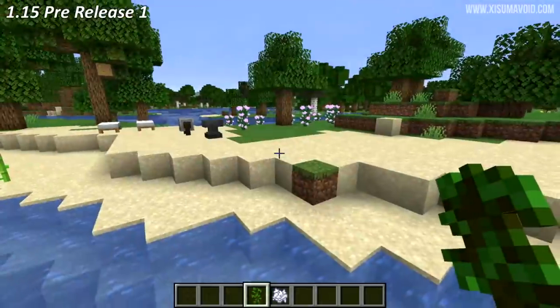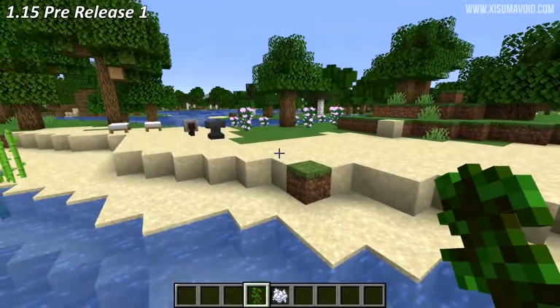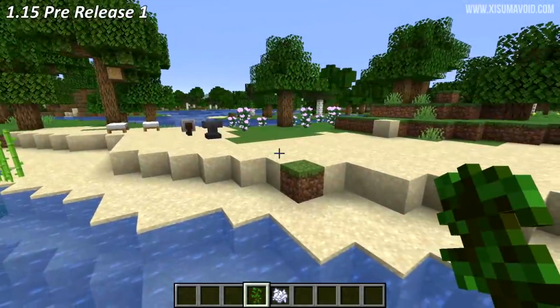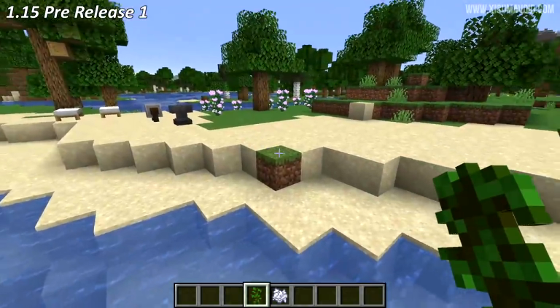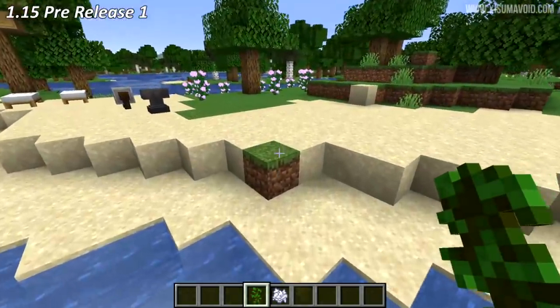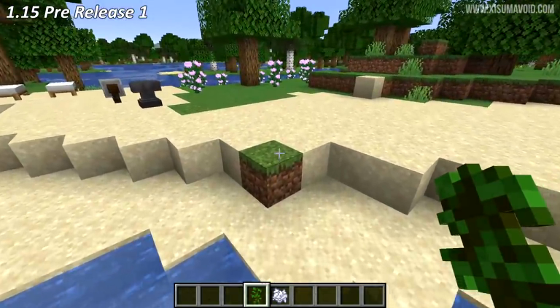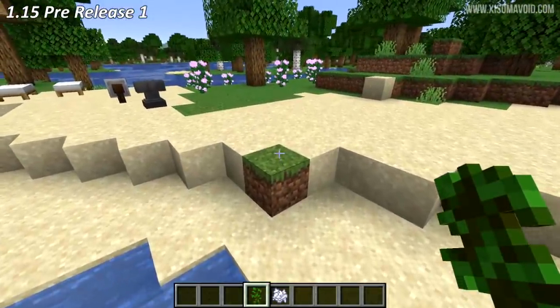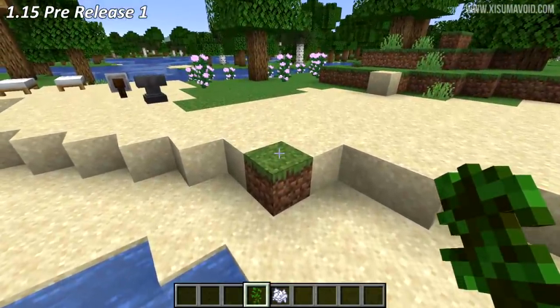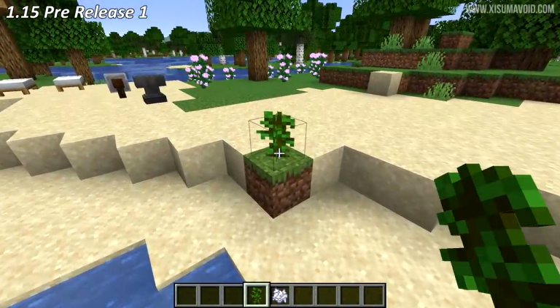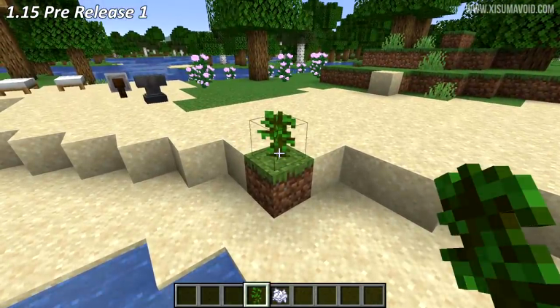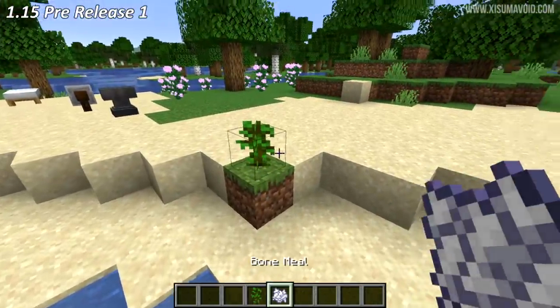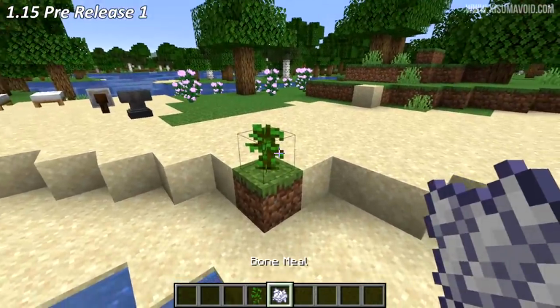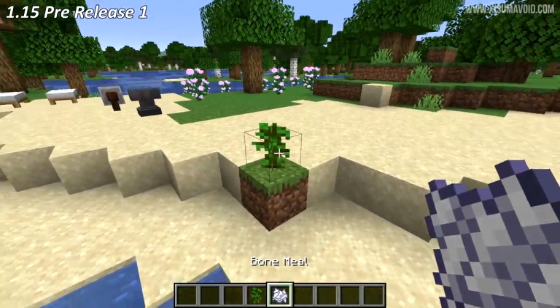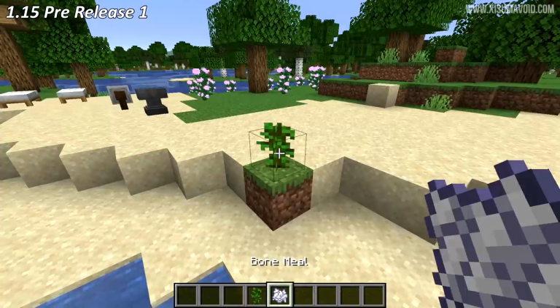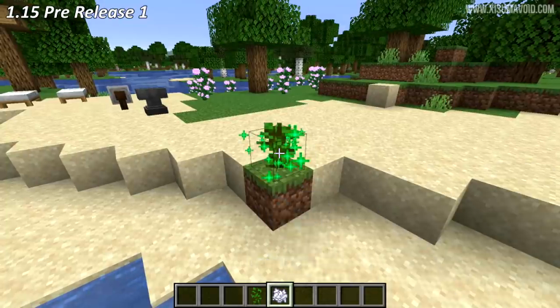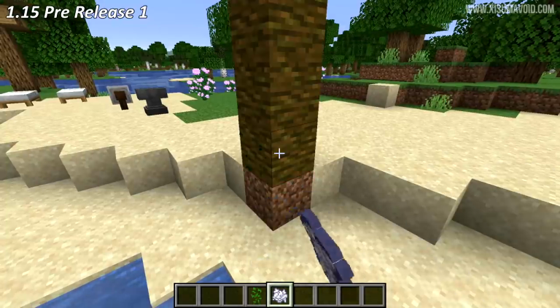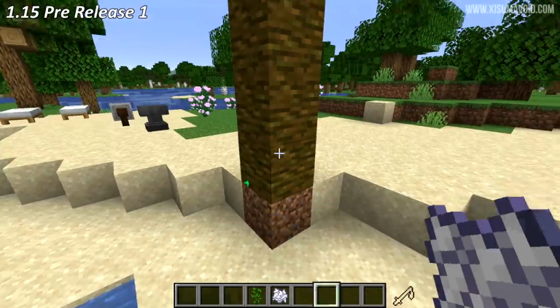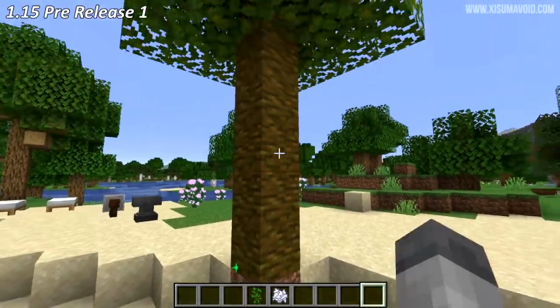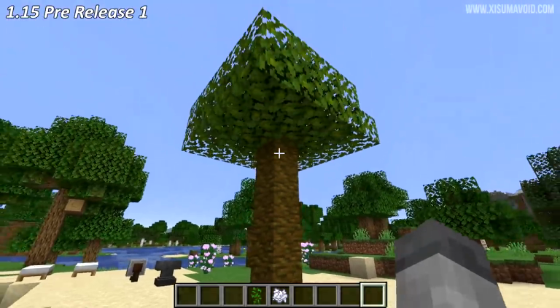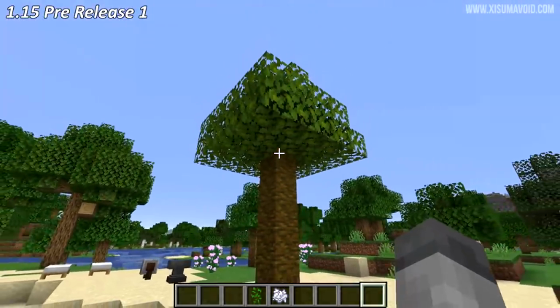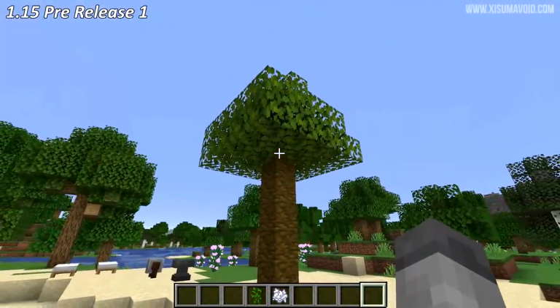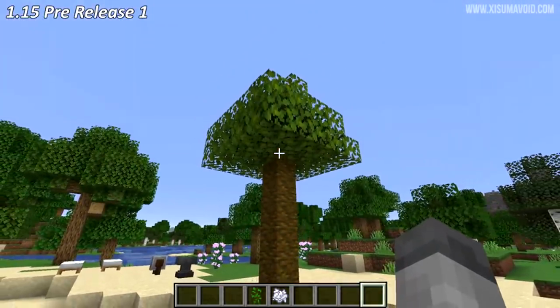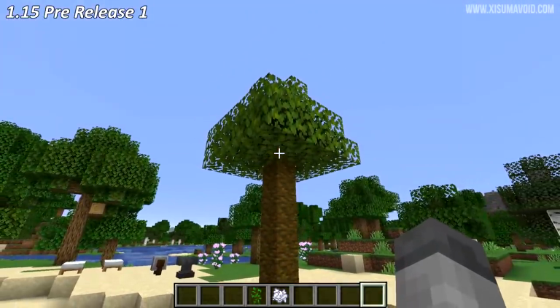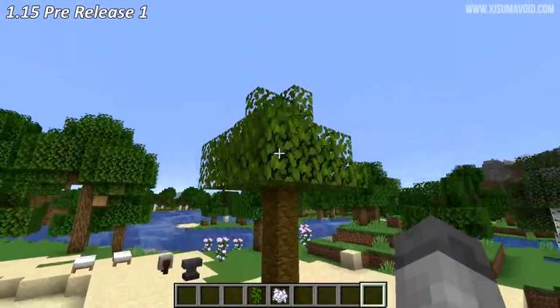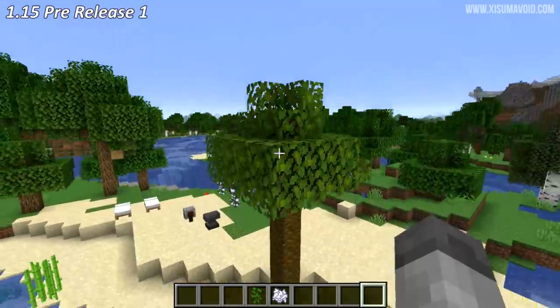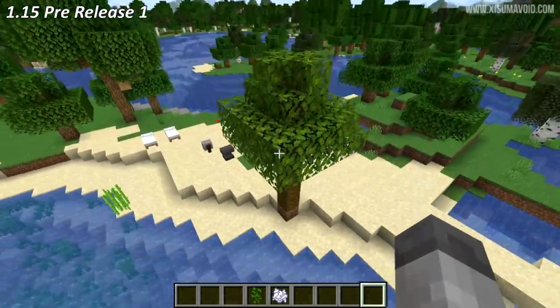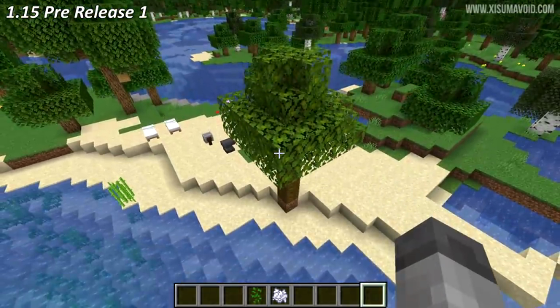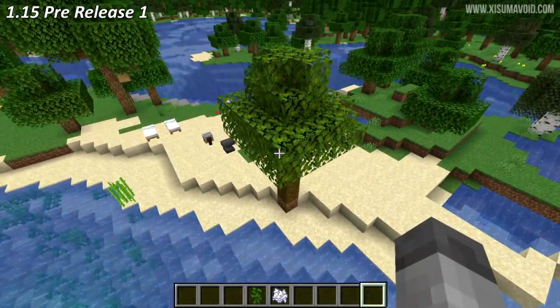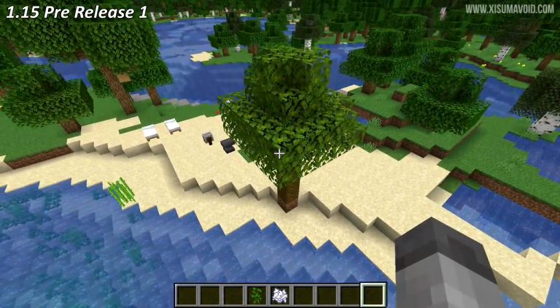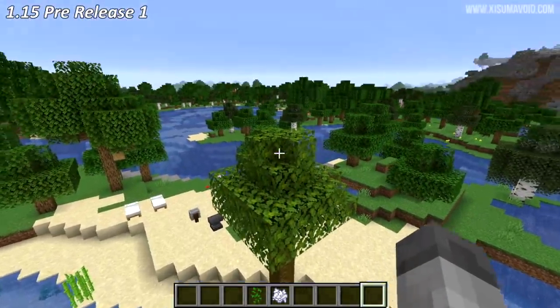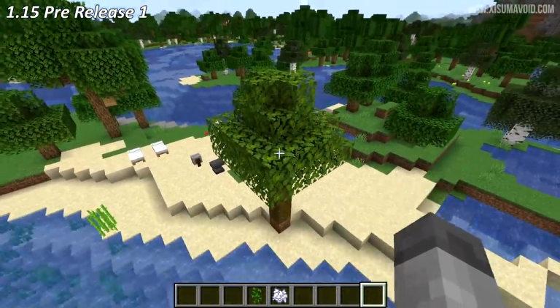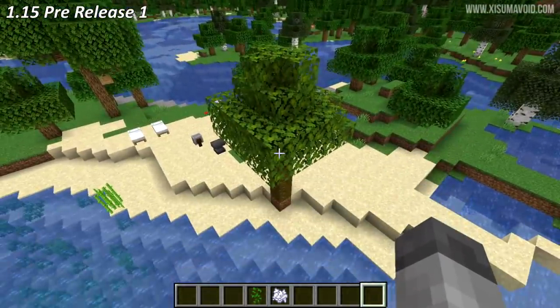Now let's get into the bug fixes of this pre-release. Jungle trees, when grown with a 1x1 sapling, can grow up to 12 blocks tall. However, in the 1.15 development this had been shrunk to 10 blocks, so now they'll be able to grow 12 blocks tall again.